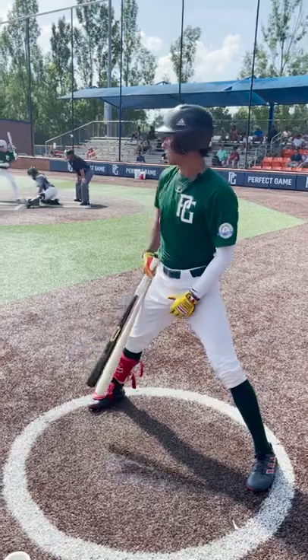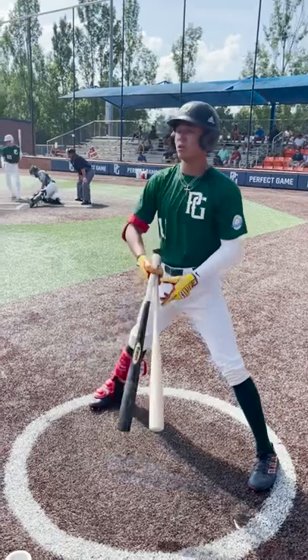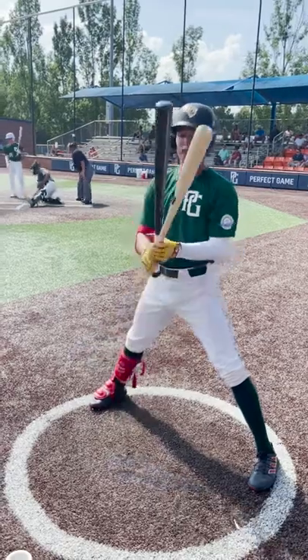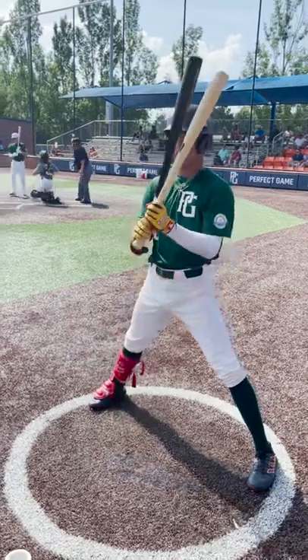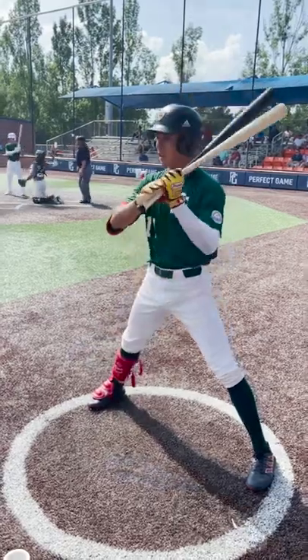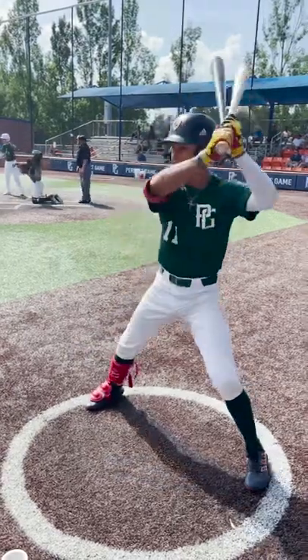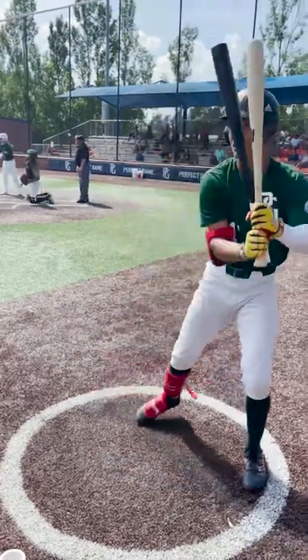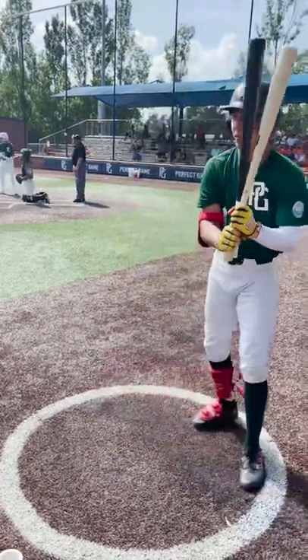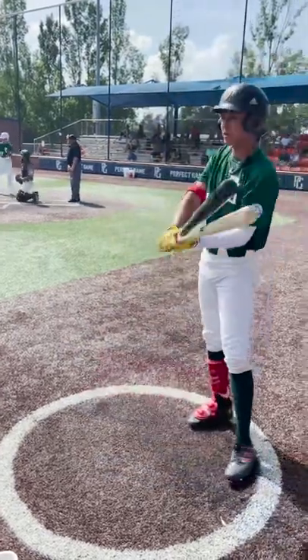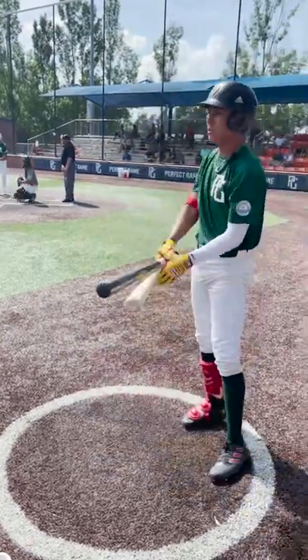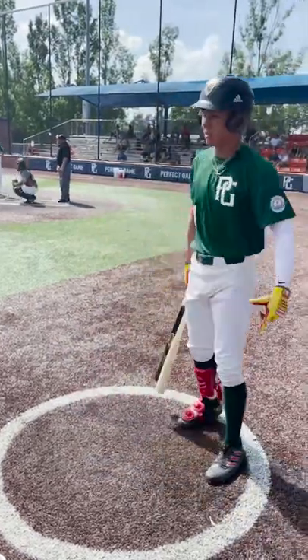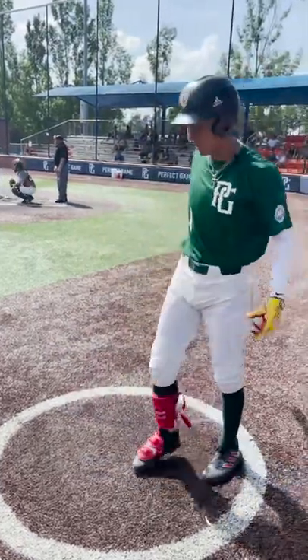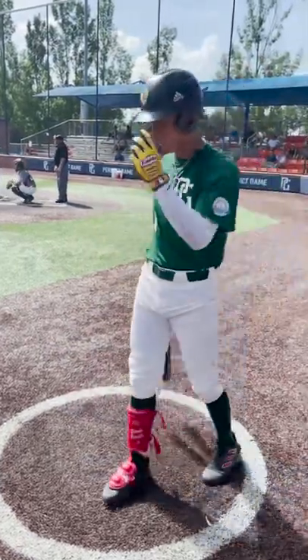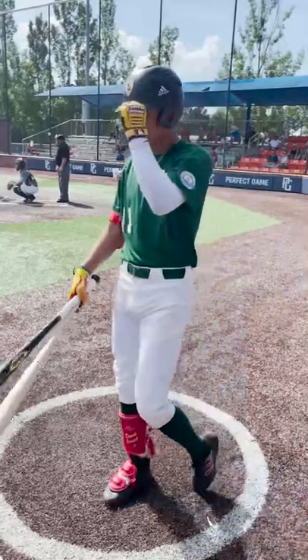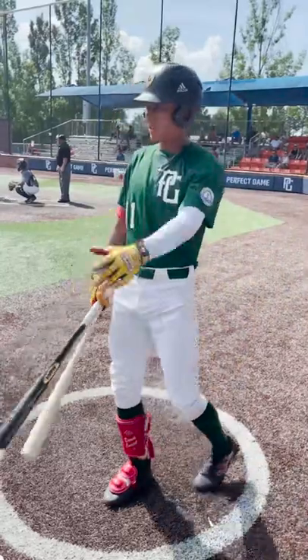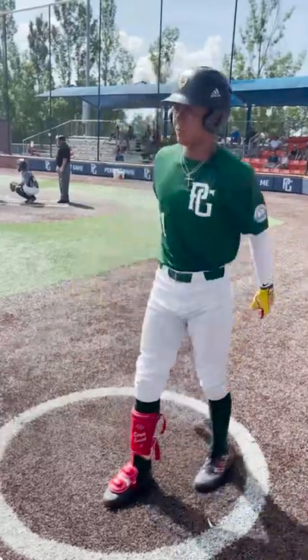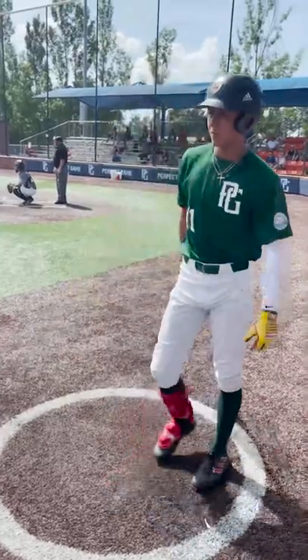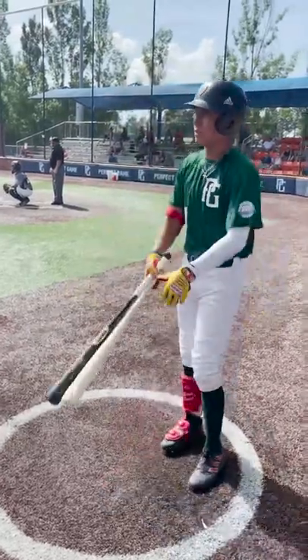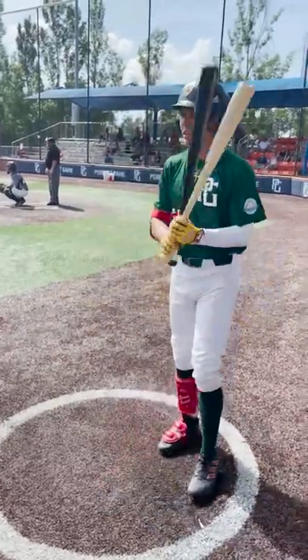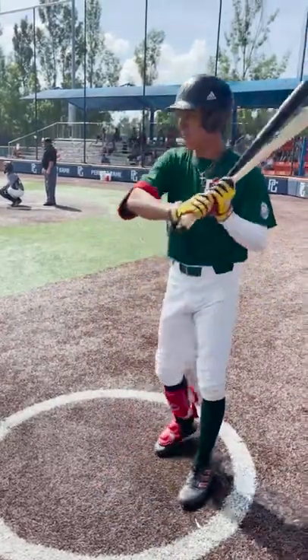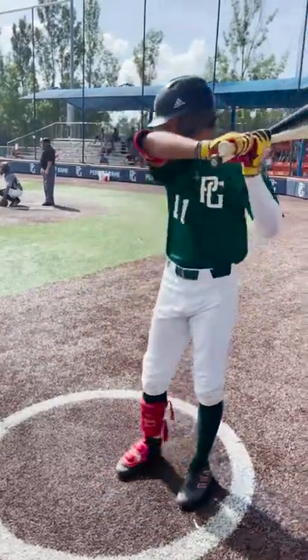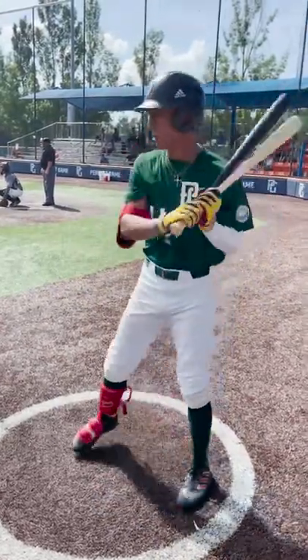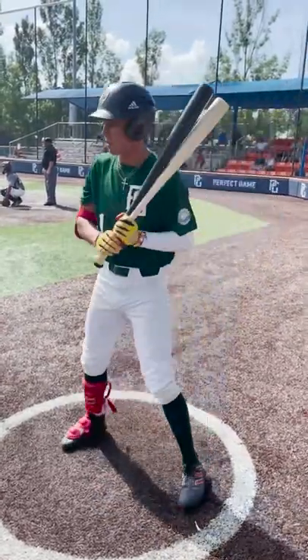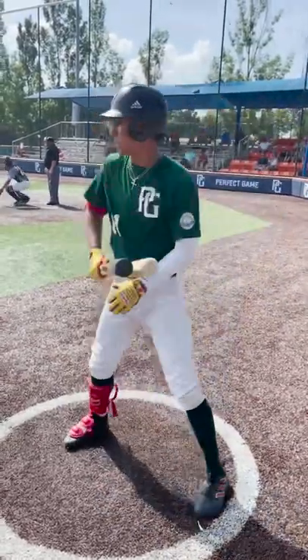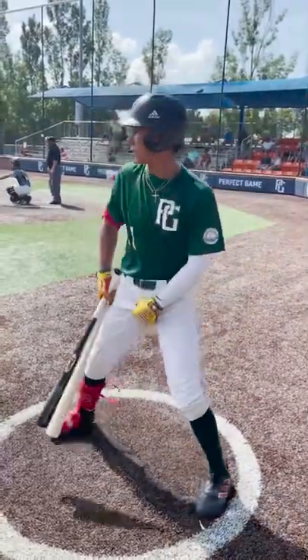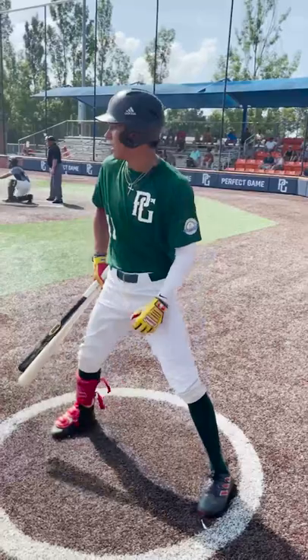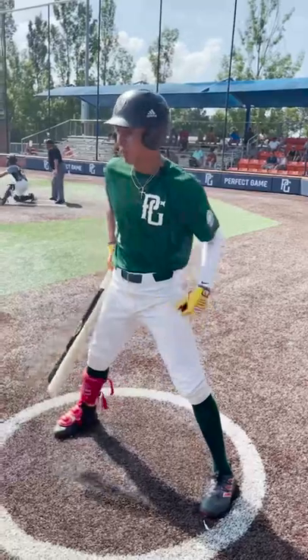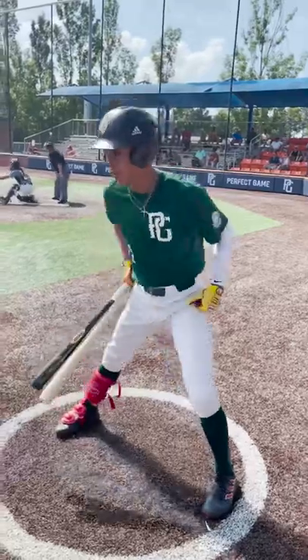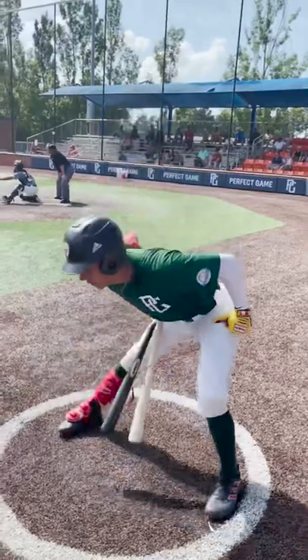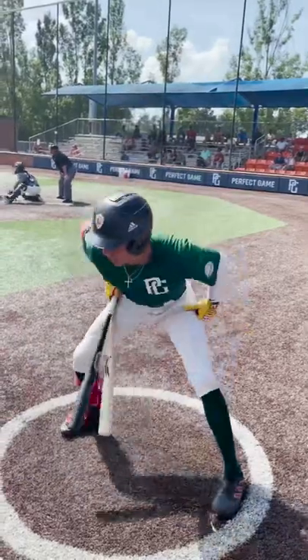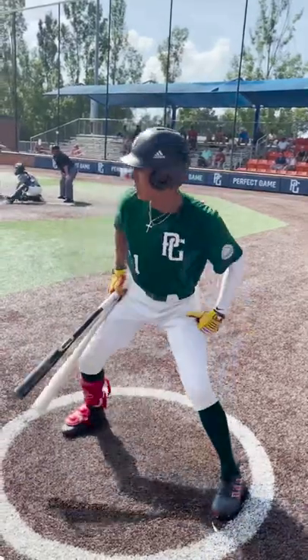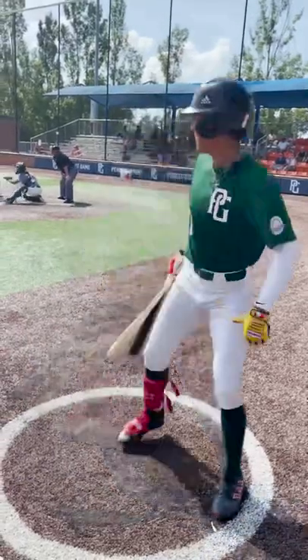My approach to the plate is to hit it where it's pitched mainly. That's what me and my dad practice in BP. South side, hit it. Left field is down the middle at the center. Inside, pull it. I'm trying to barrel the ball every time.